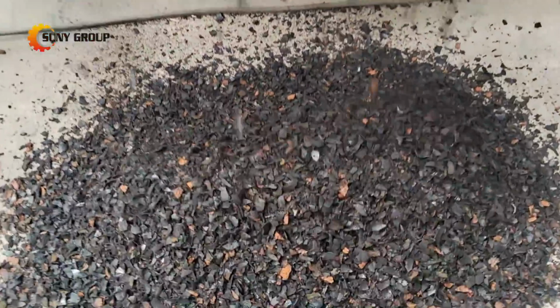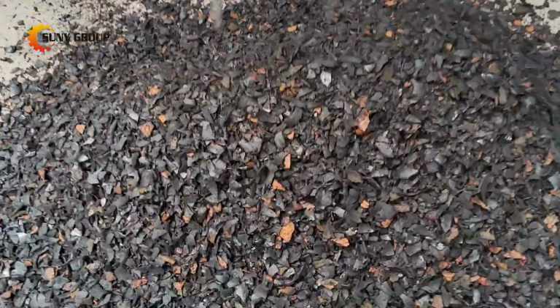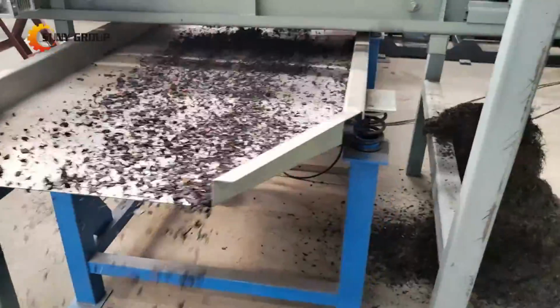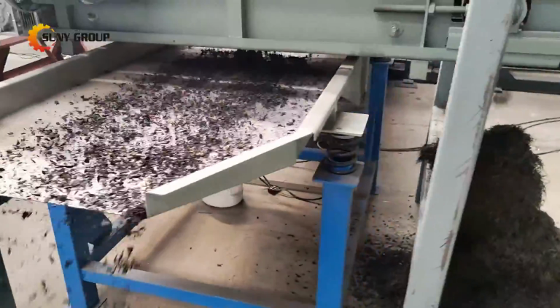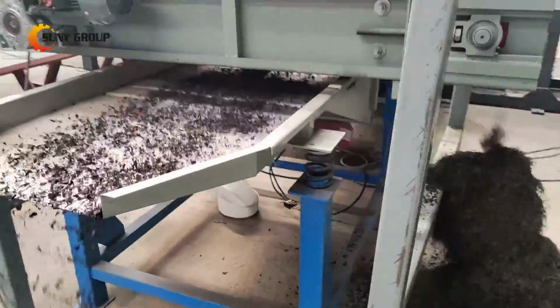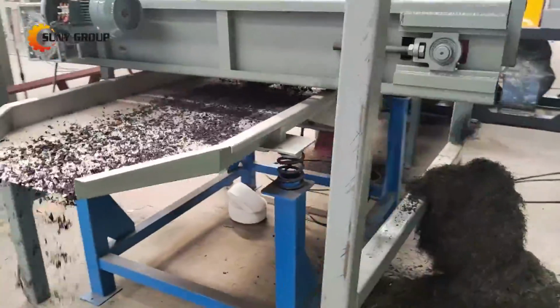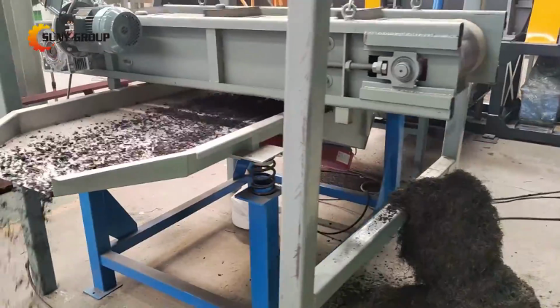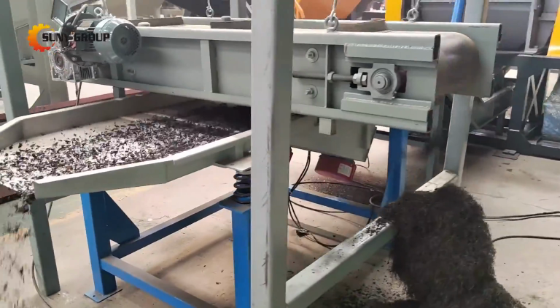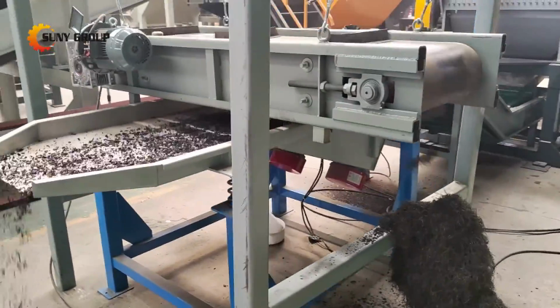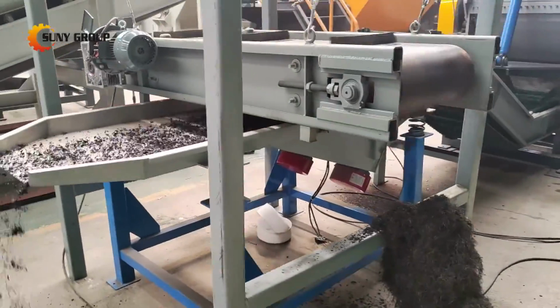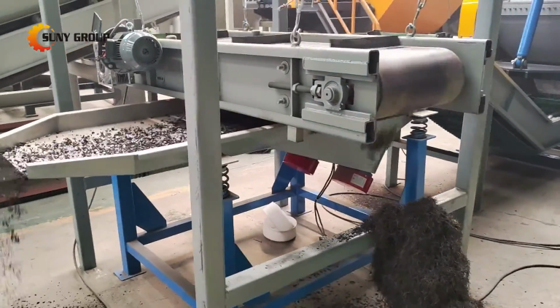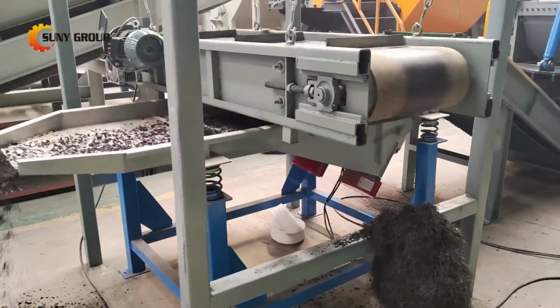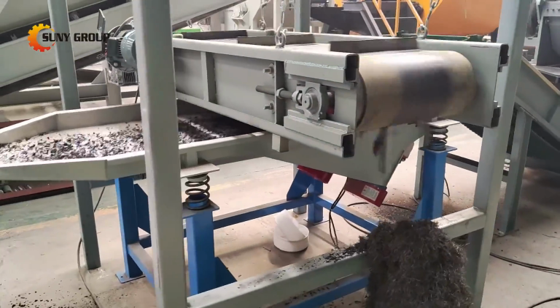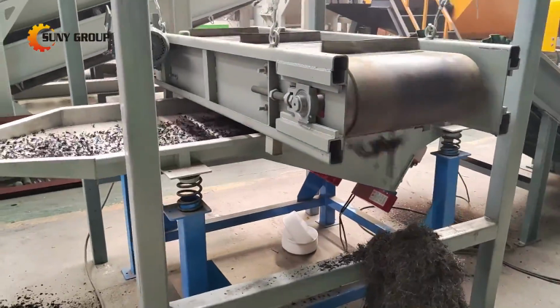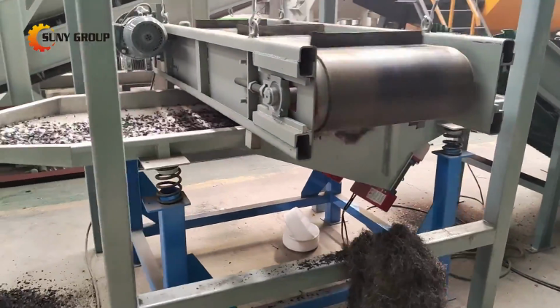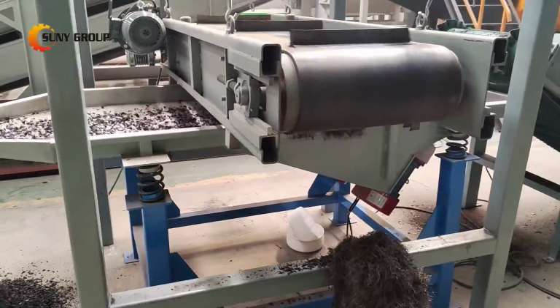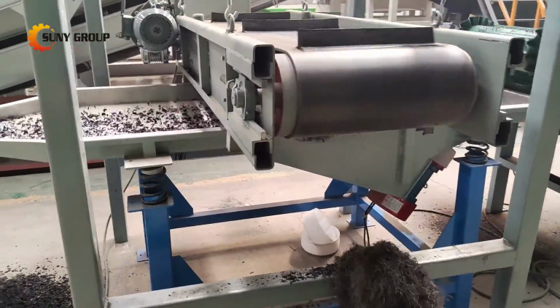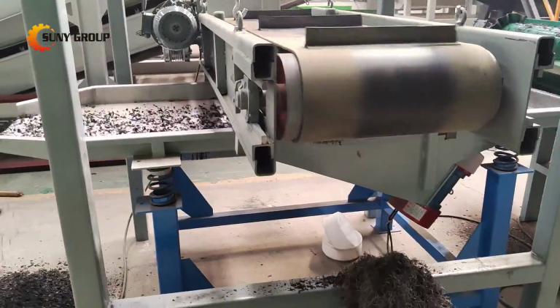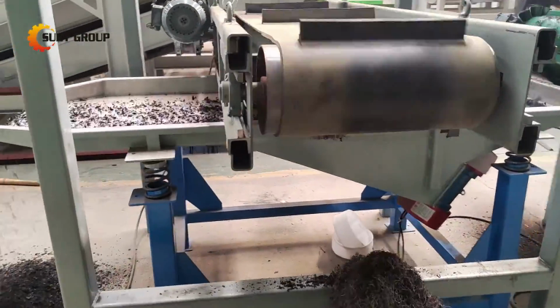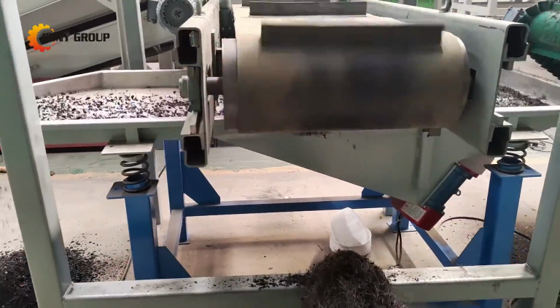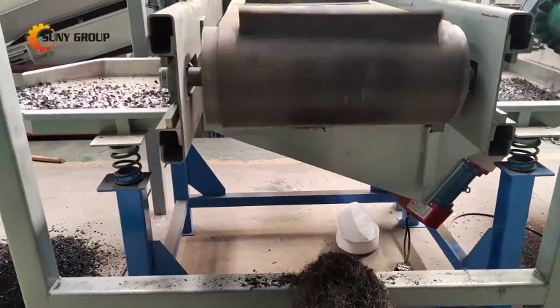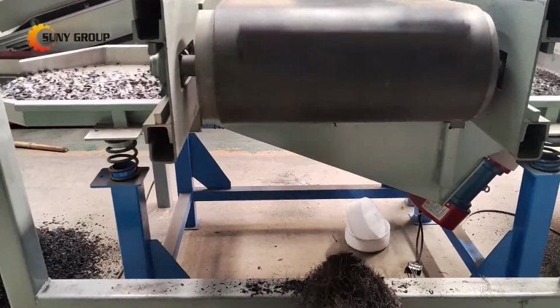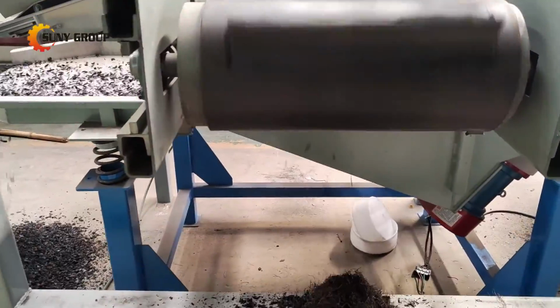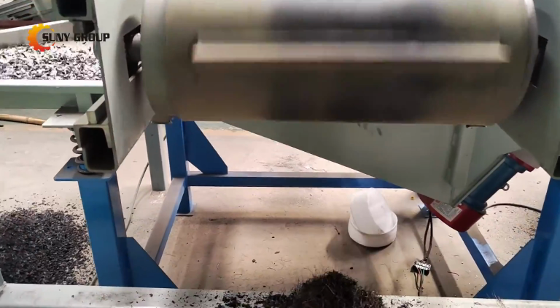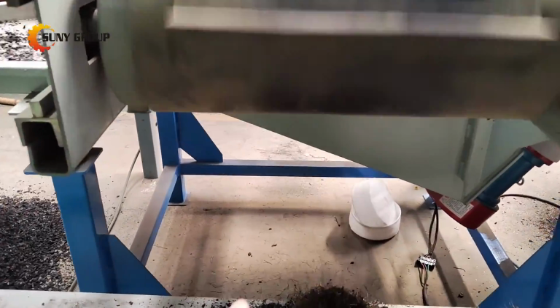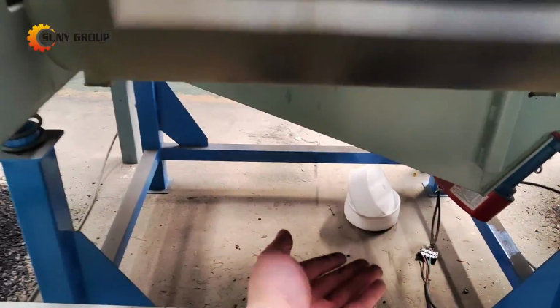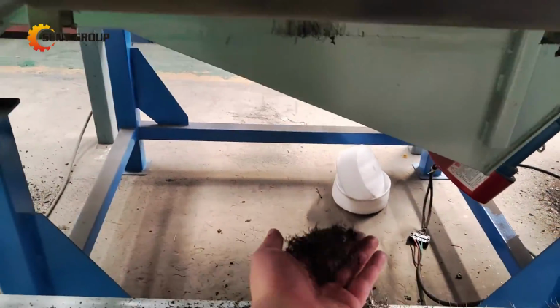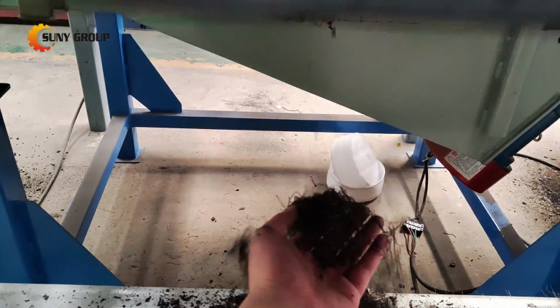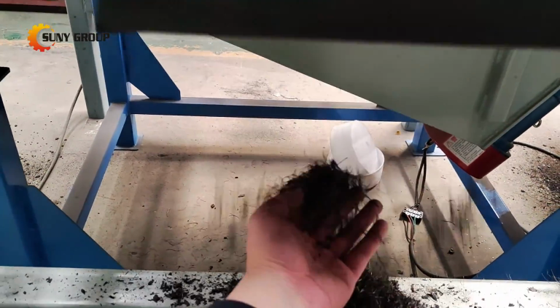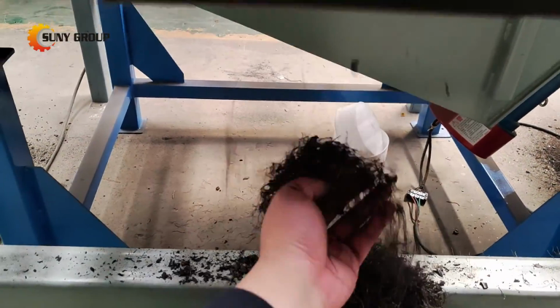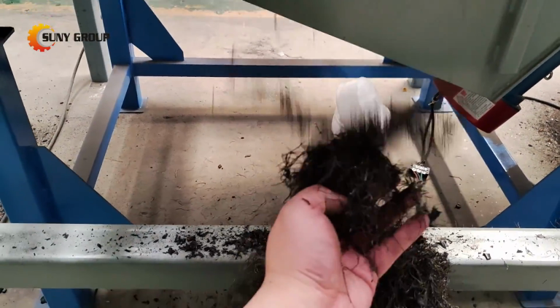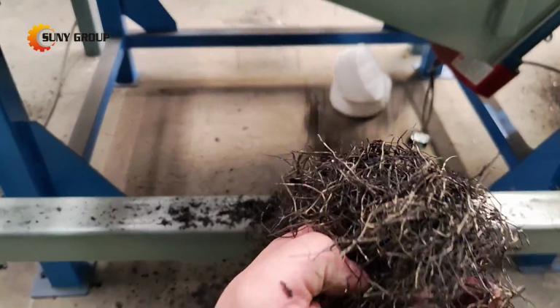With this comprehensive process, we enable the efficient recycling of steel wire braided hydraulic rubber hoses, contributing to environmental sustainability and resource conservation.